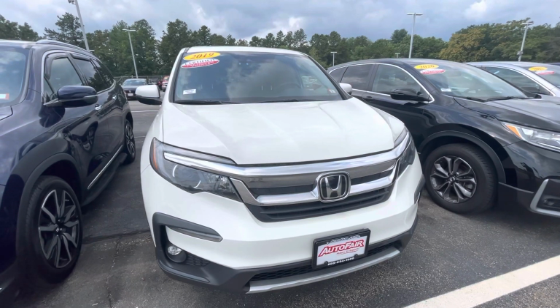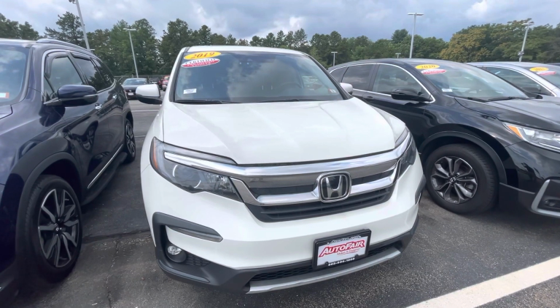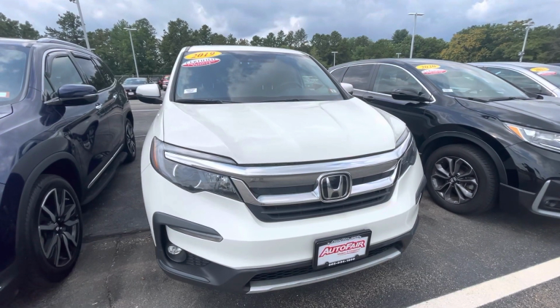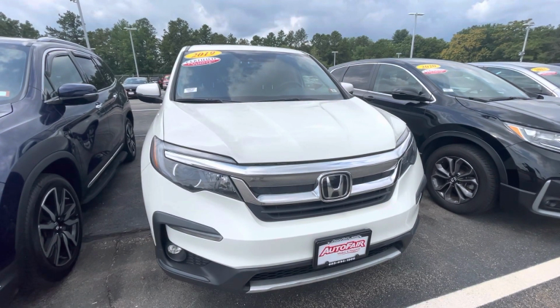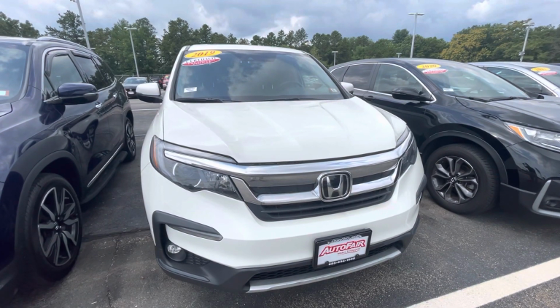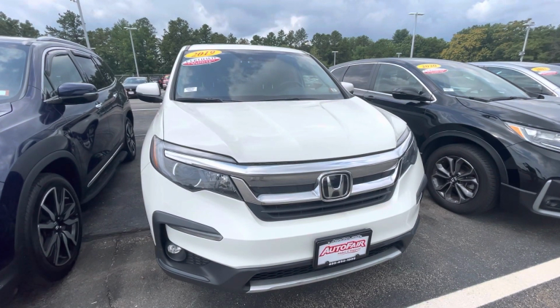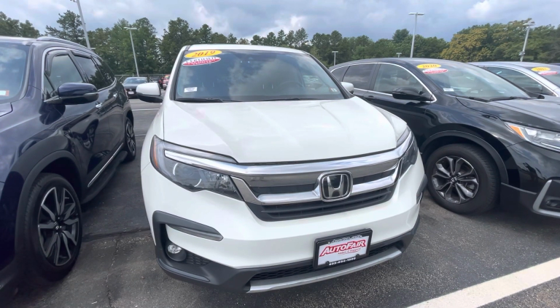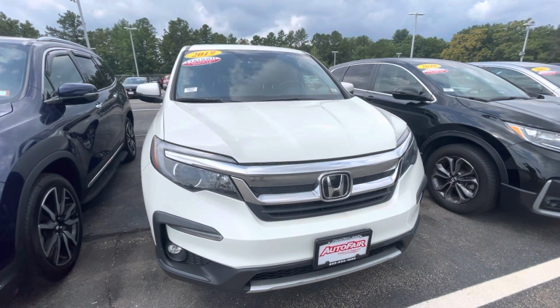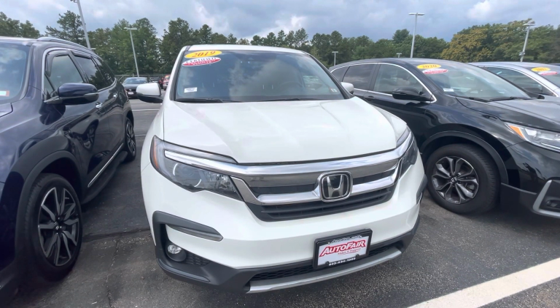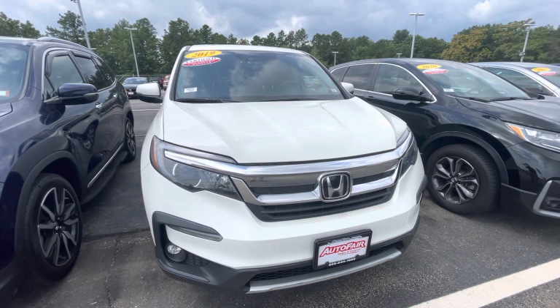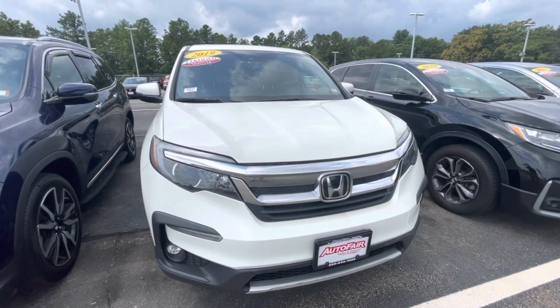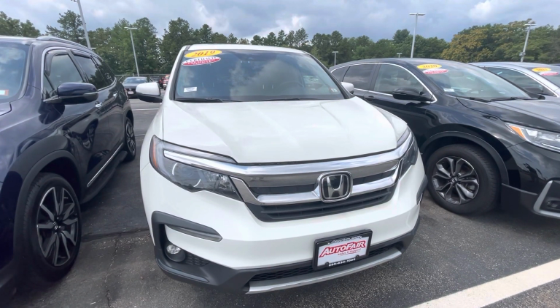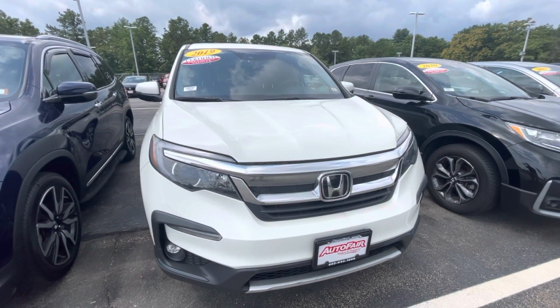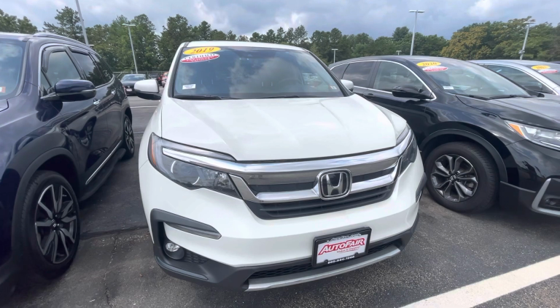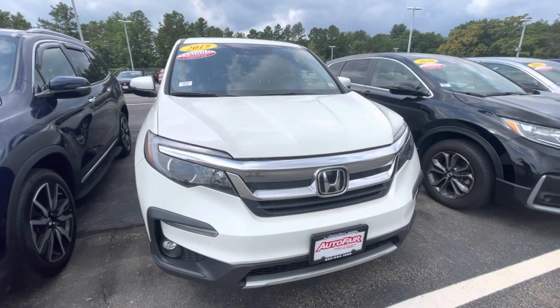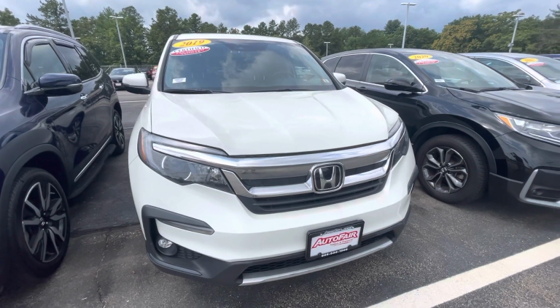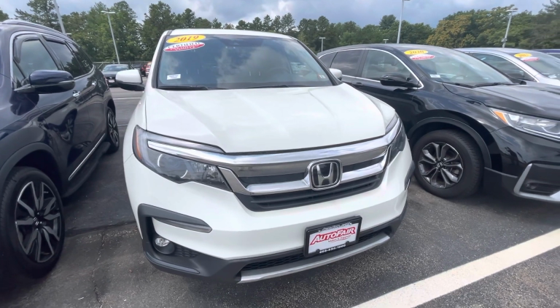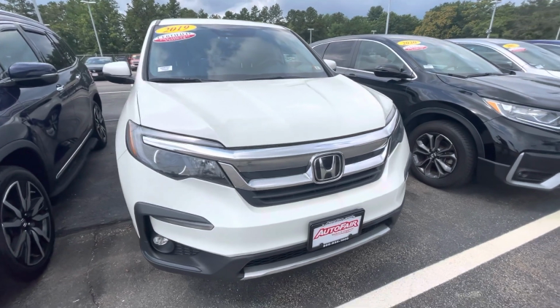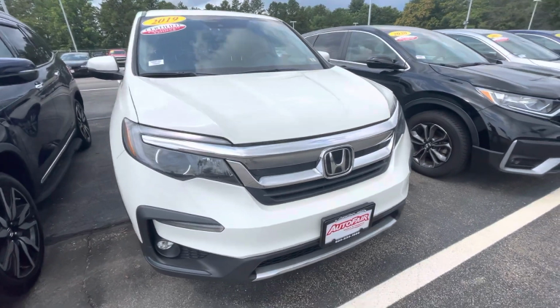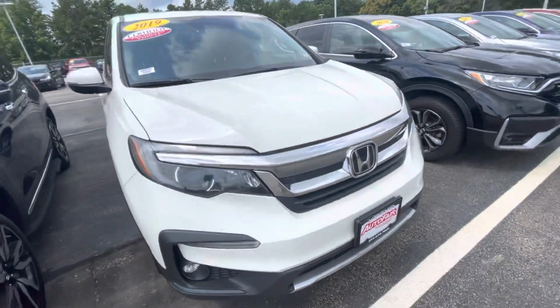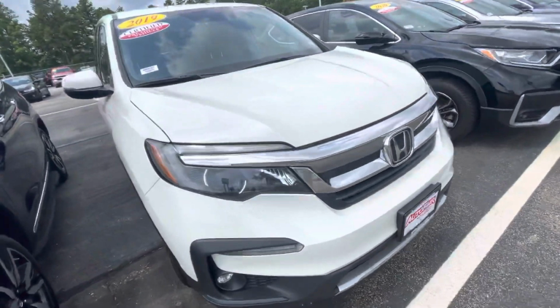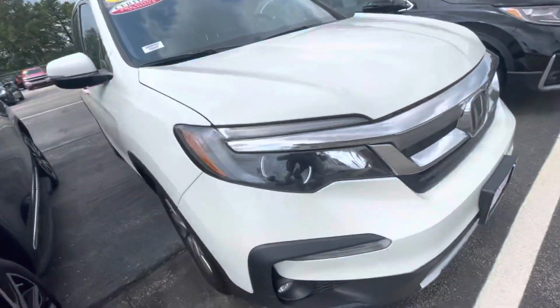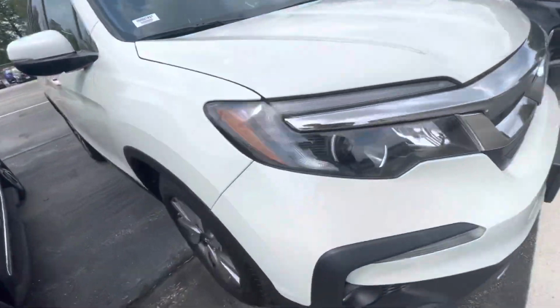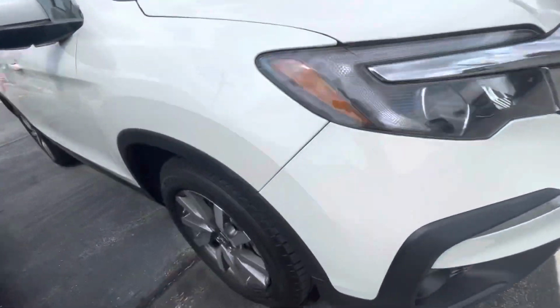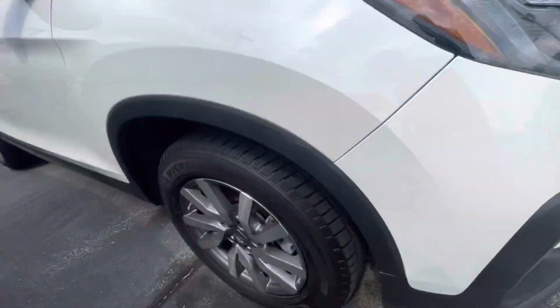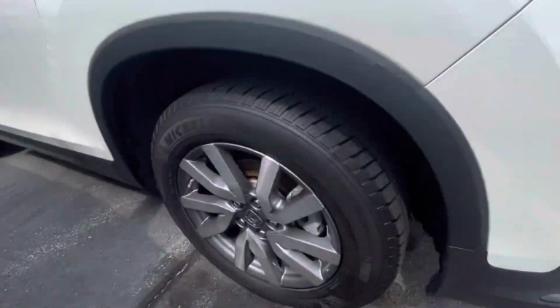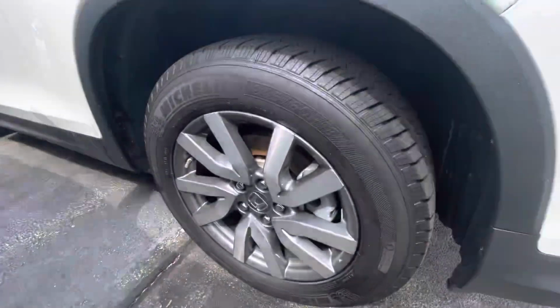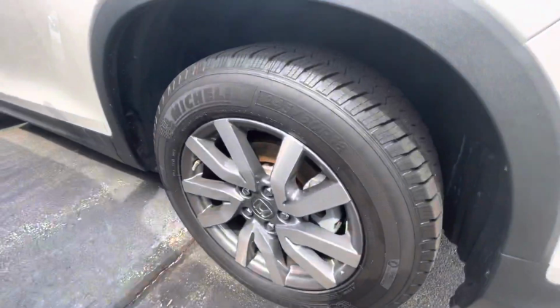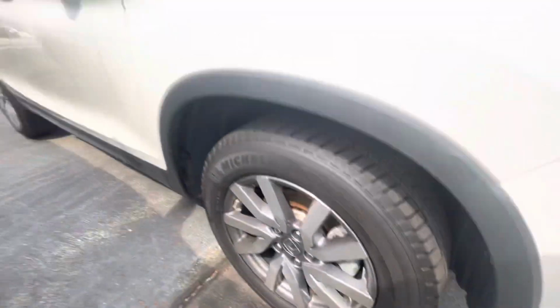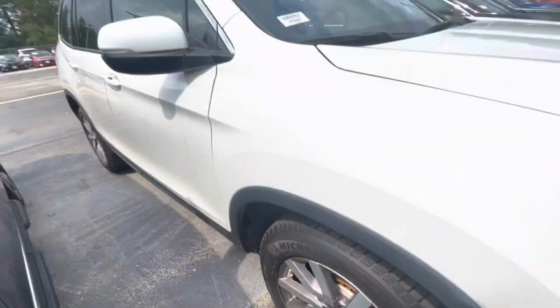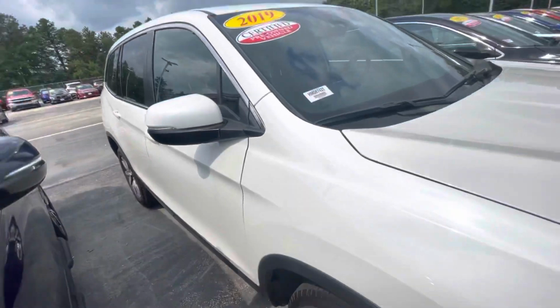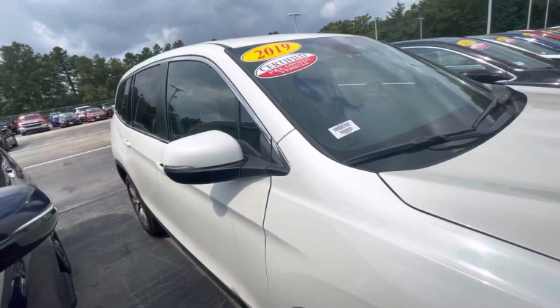Hey, Bill Graham here with AutoFair Honda in Manchester, giving you a quick look at the 2019 Pilot you're interested in. I'm going to go ahead and take a walk around this vehicle so you get a good look at it from every angle.